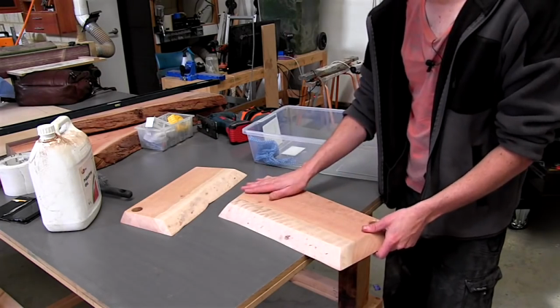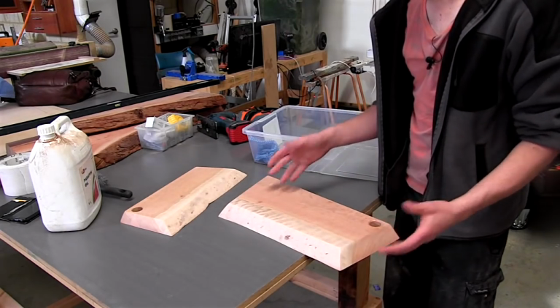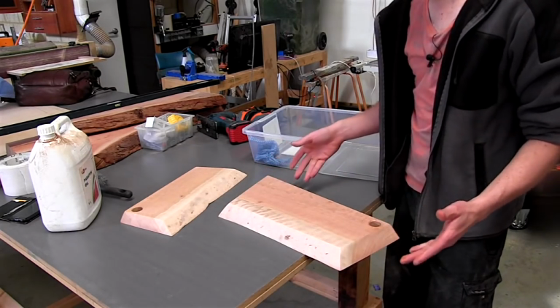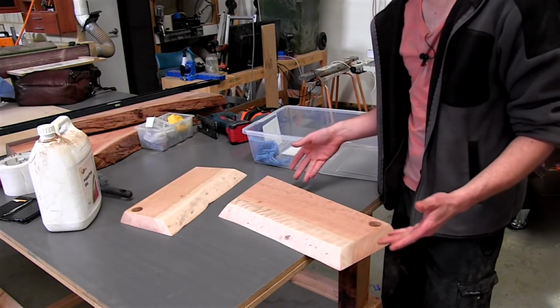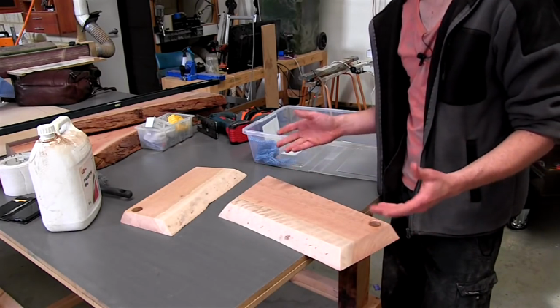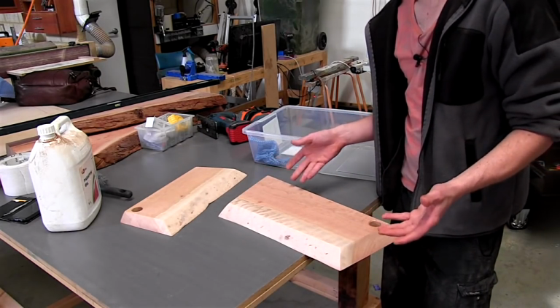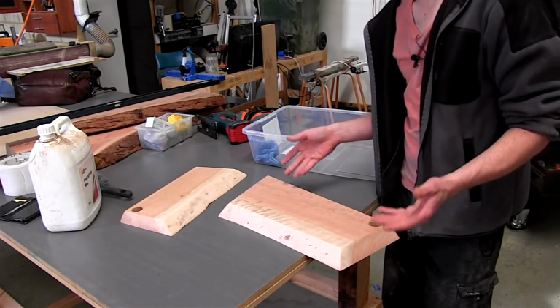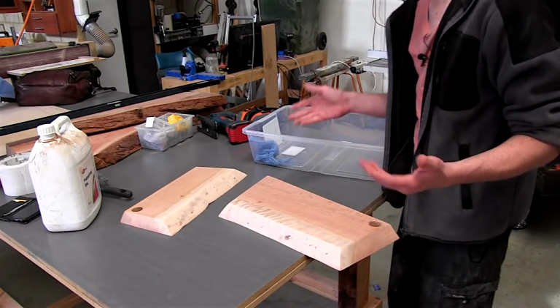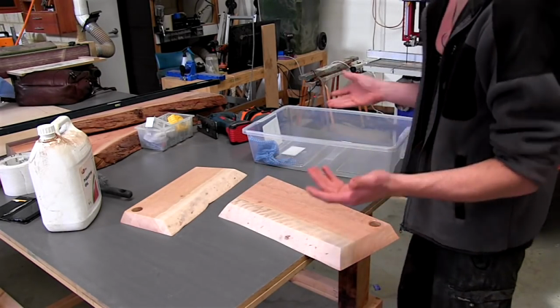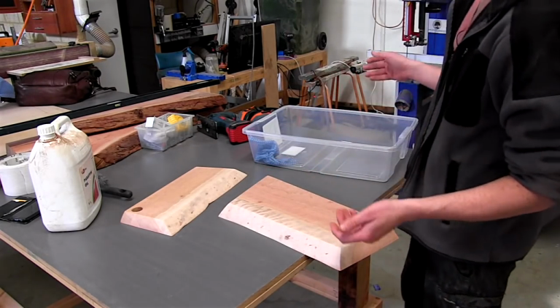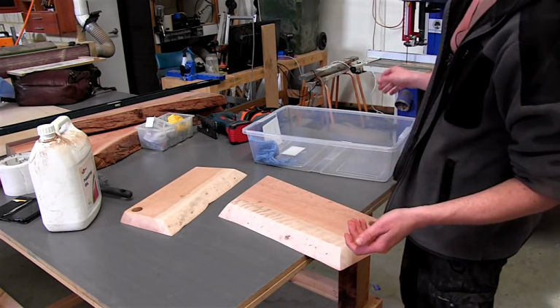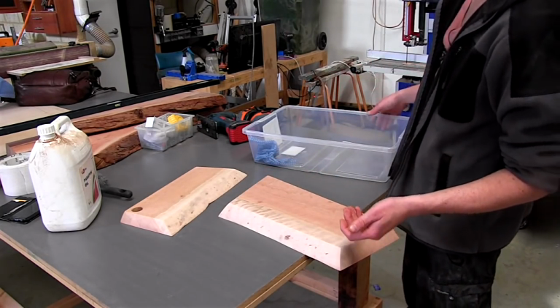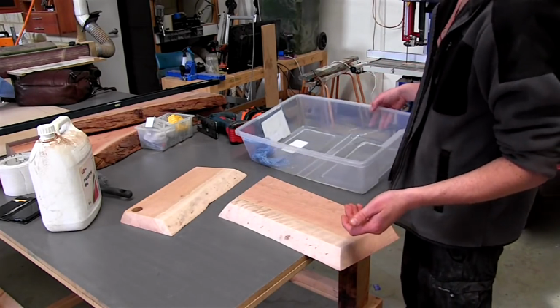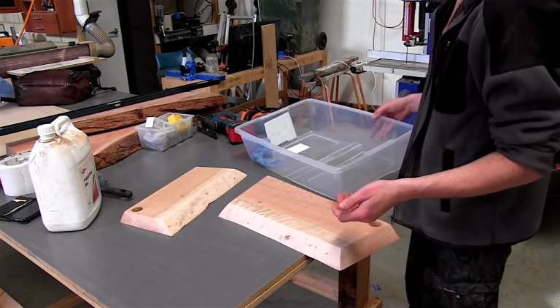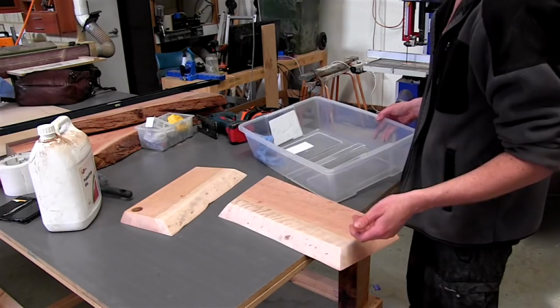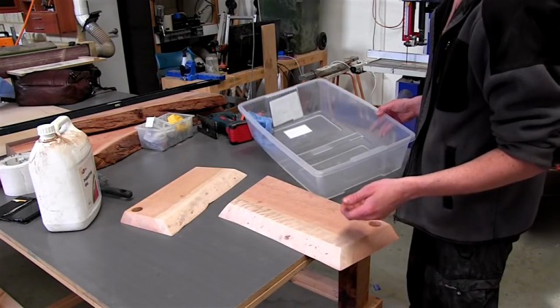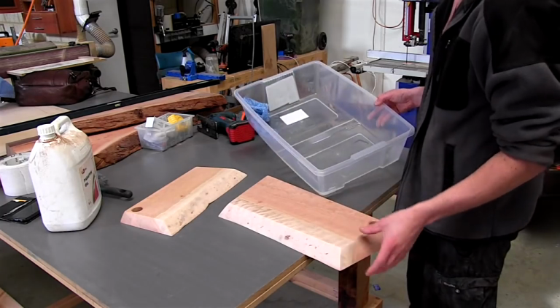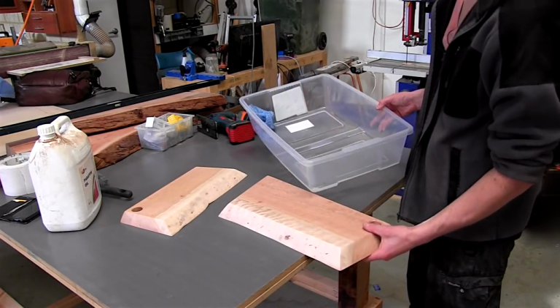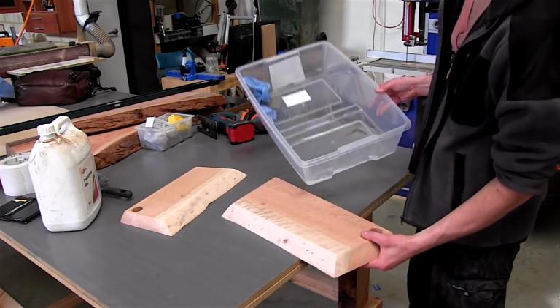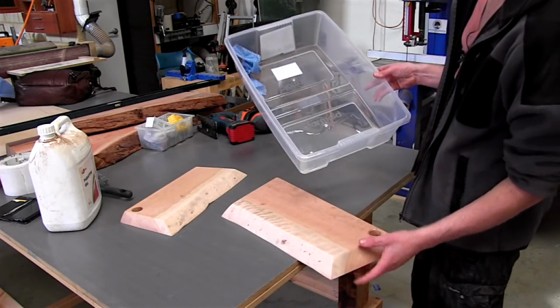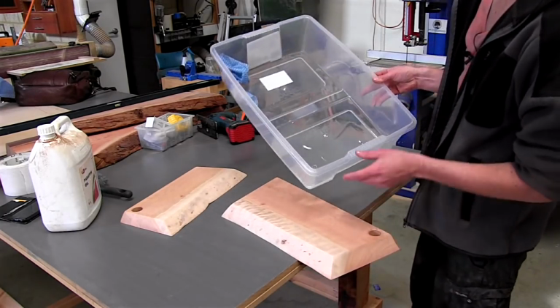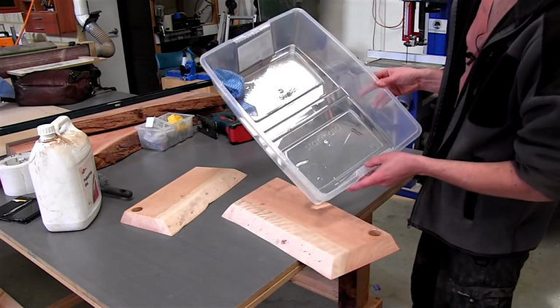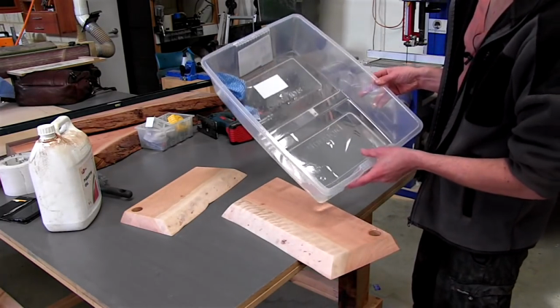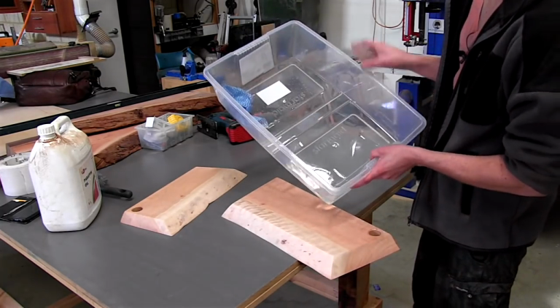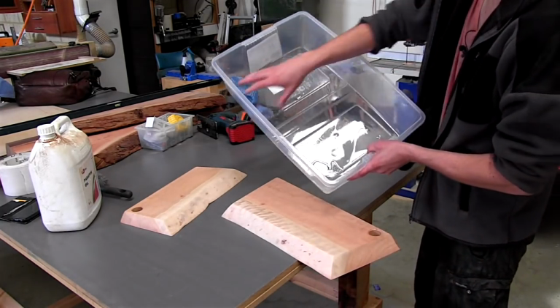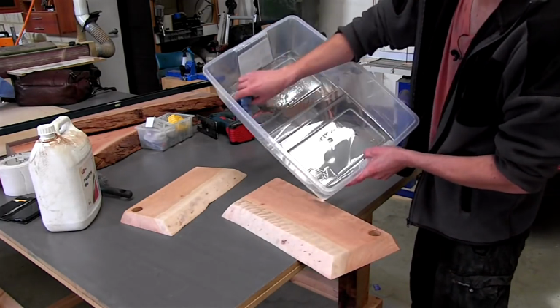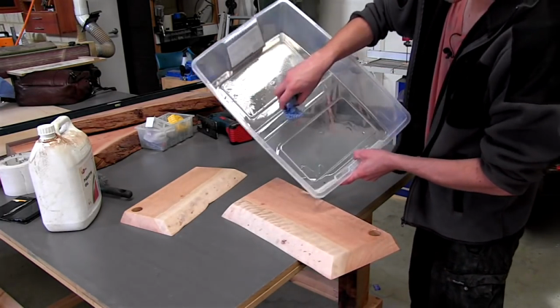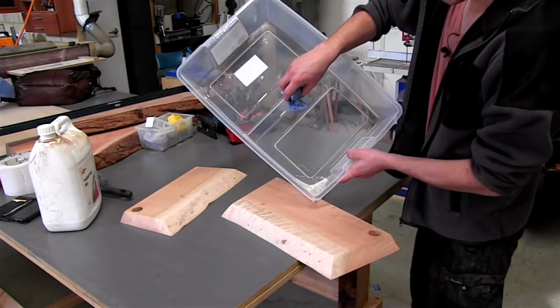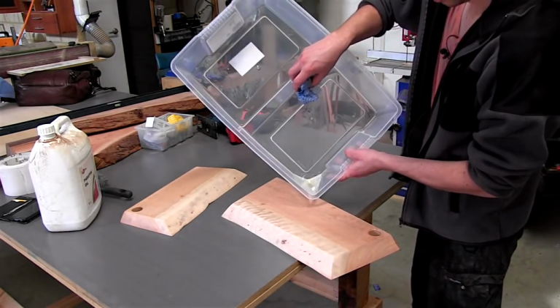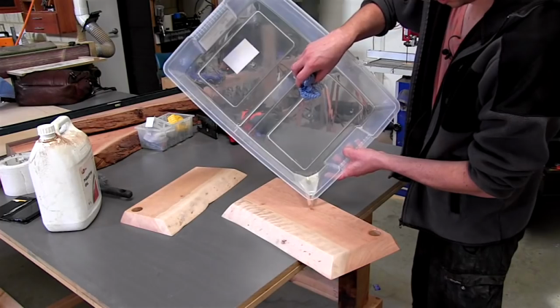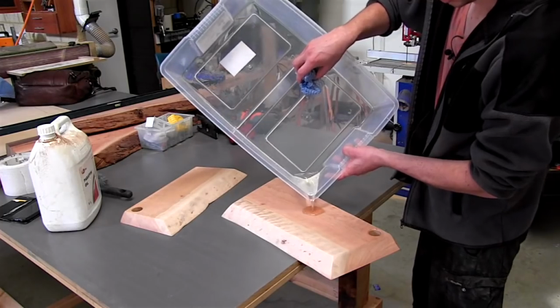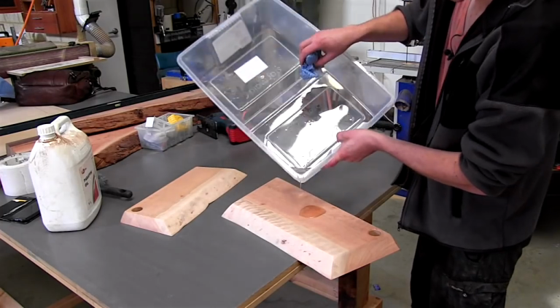Now it's time for the best part of any chopping board build — actually applying the oil. I always do it in this tub so I can reuse the oil. So we'll just put a little bit on there.